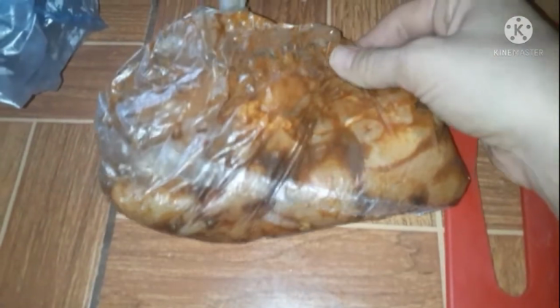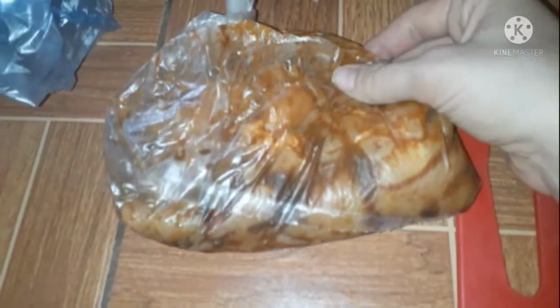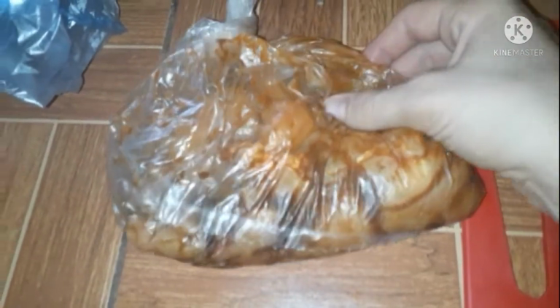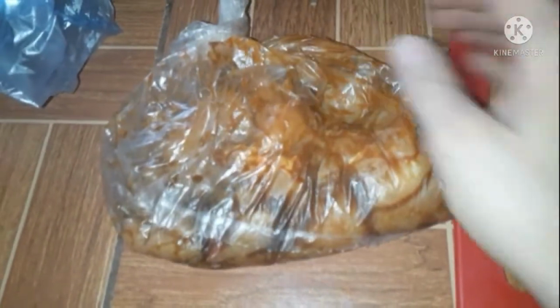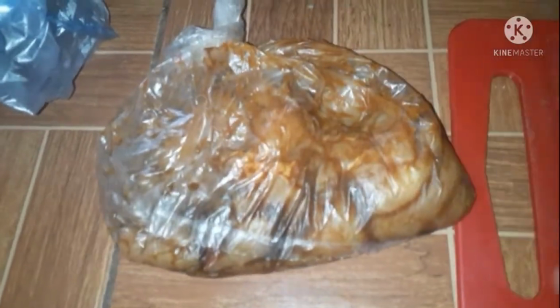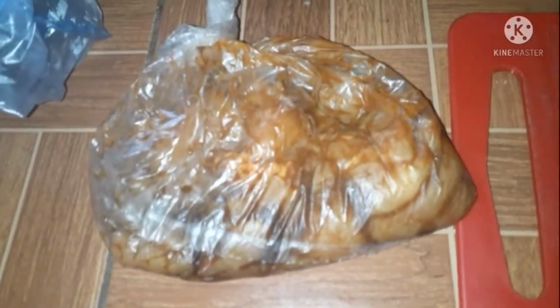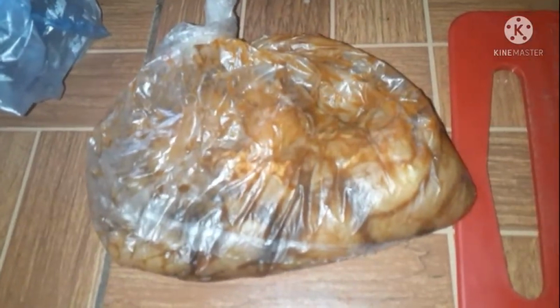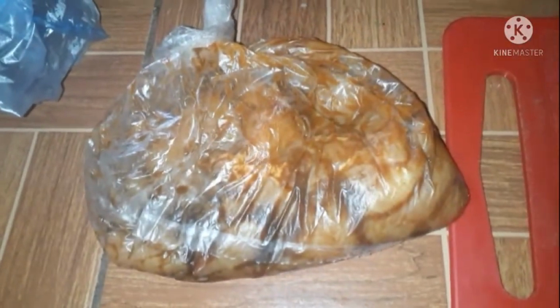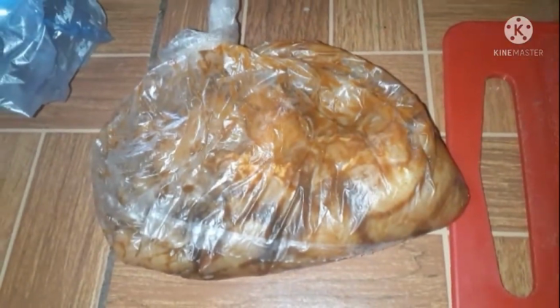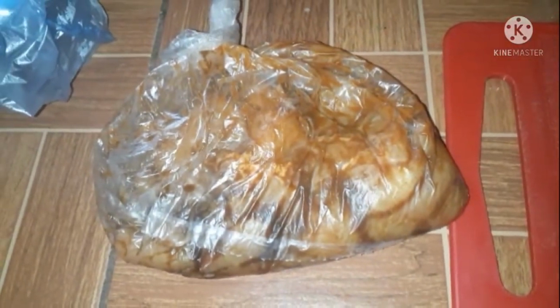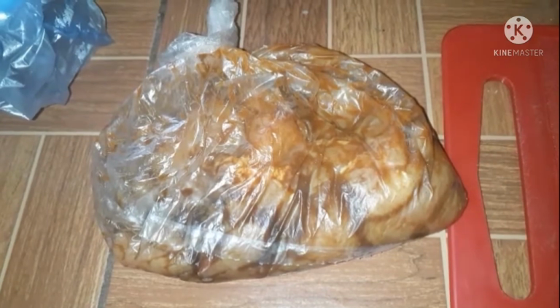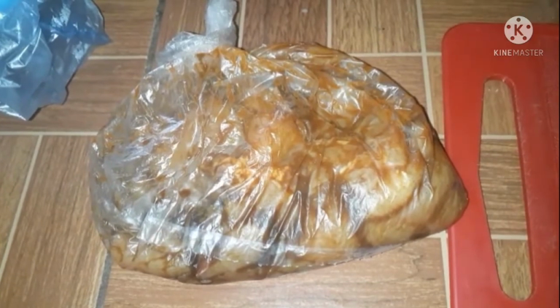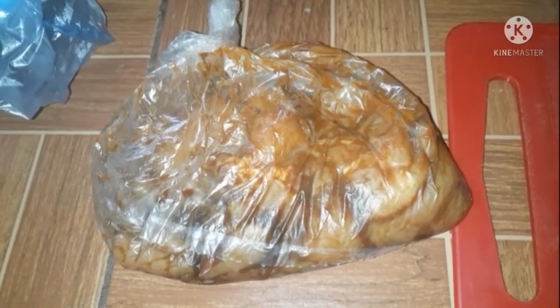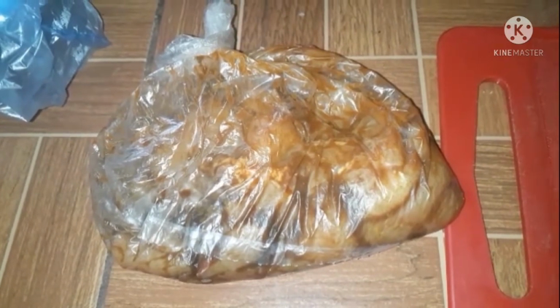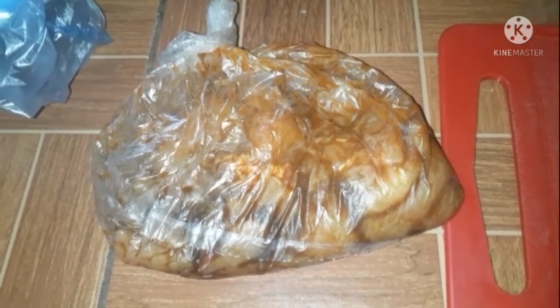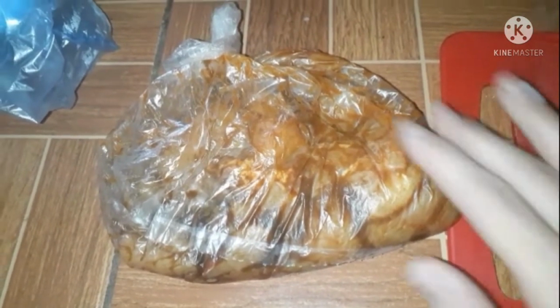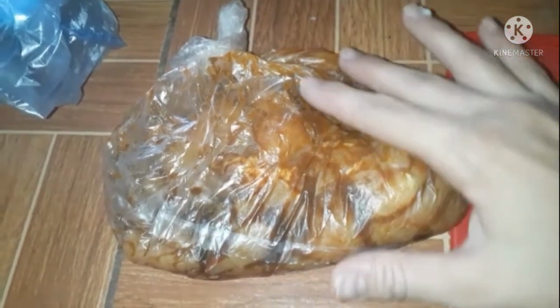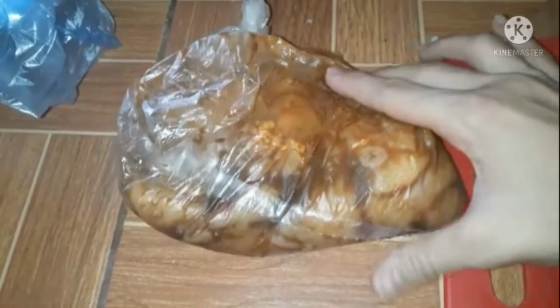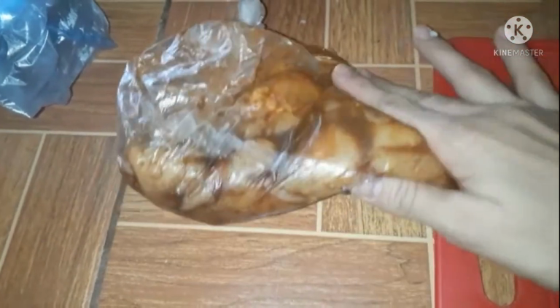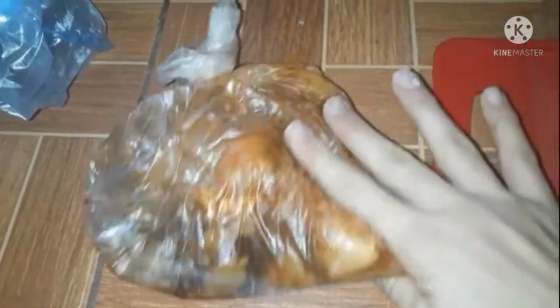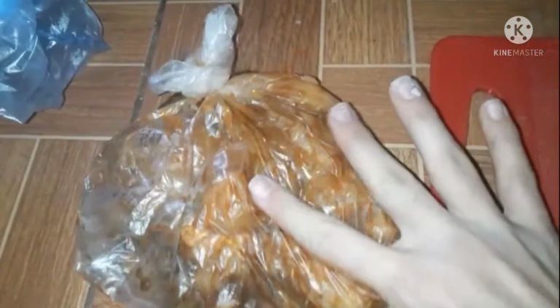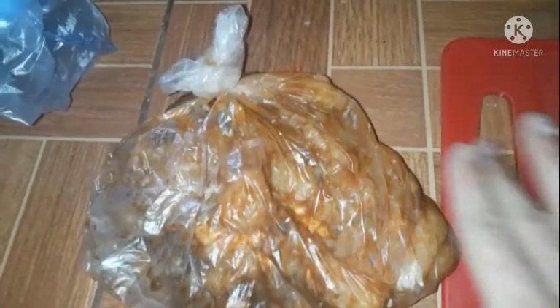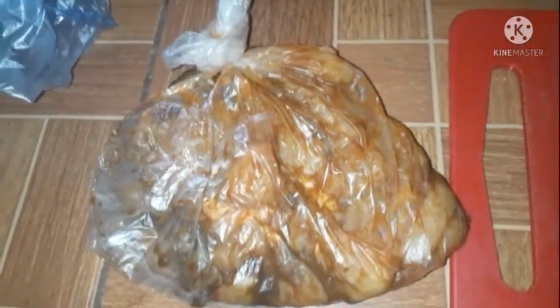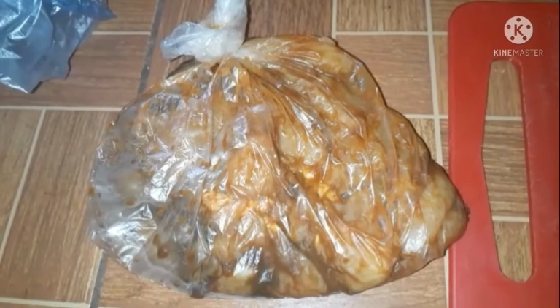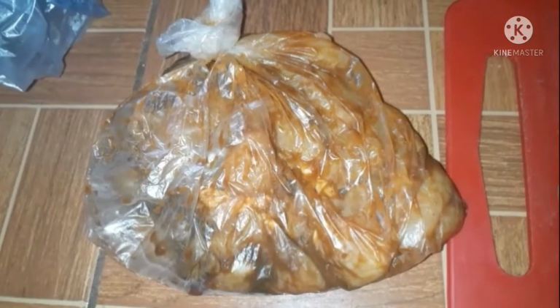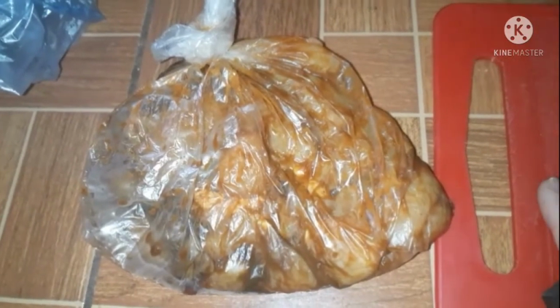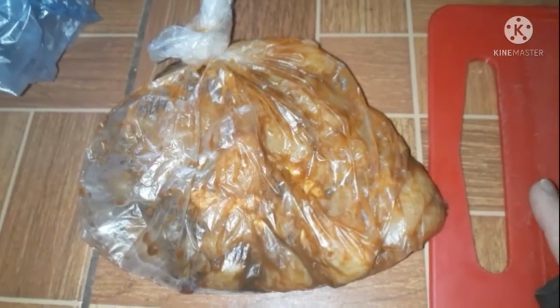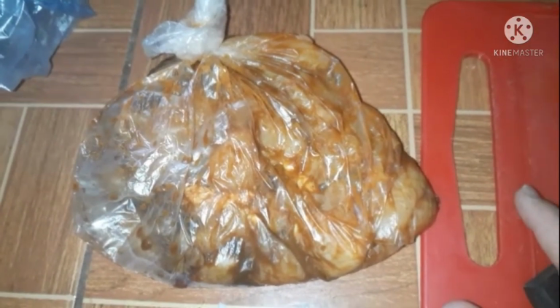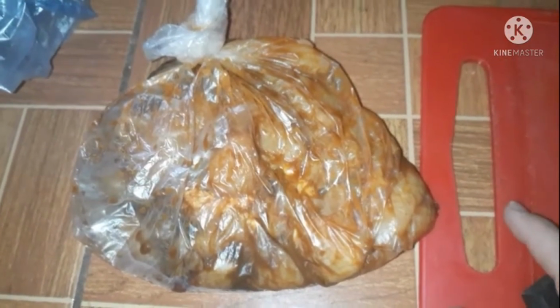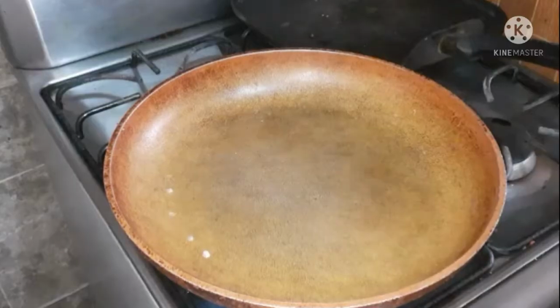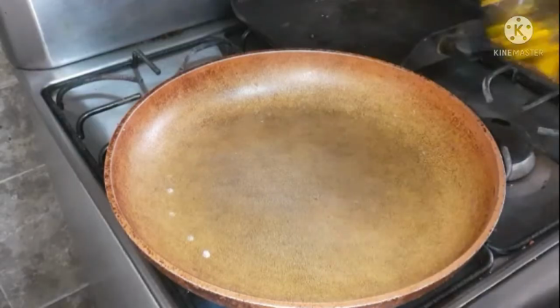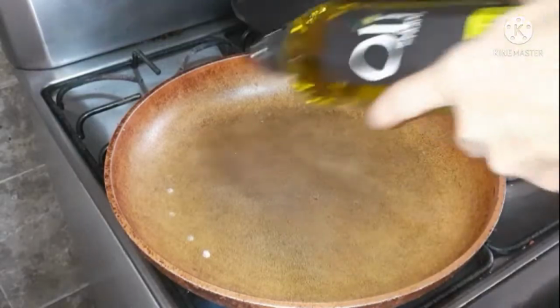I have one pound of chicken breast cut into pieces. This has been marinating for a couple of hours — you need to let it marinate for at least 30 minutes. I'll have the marinade in the description box below.